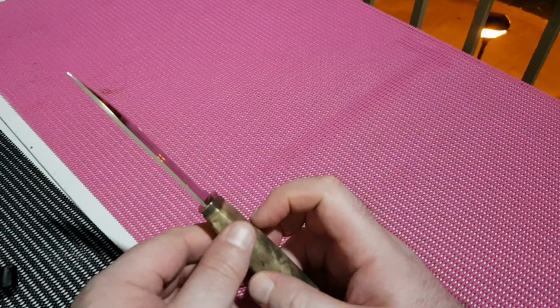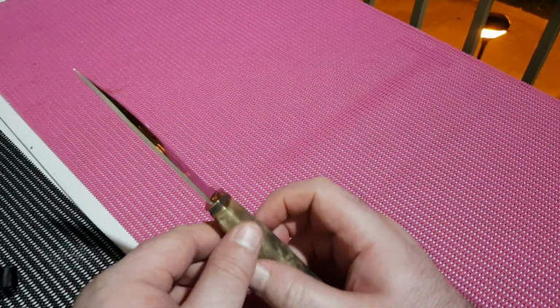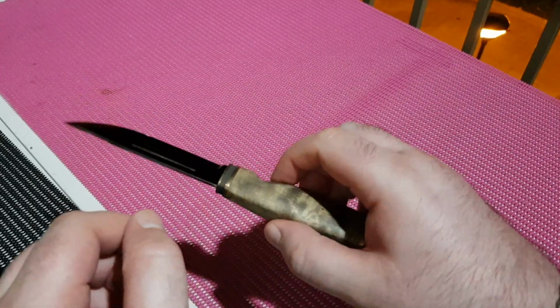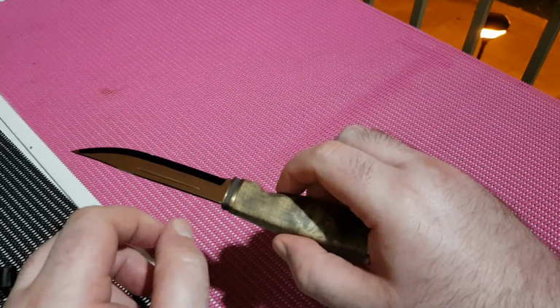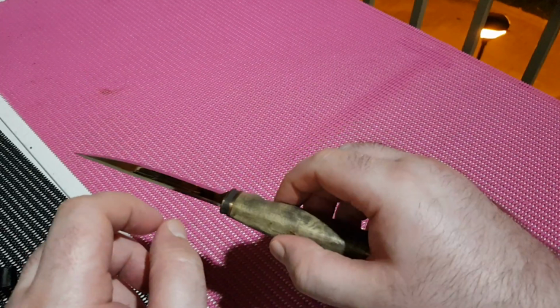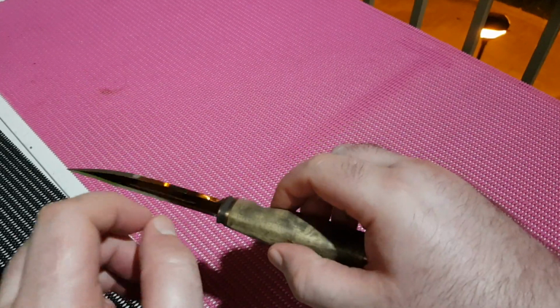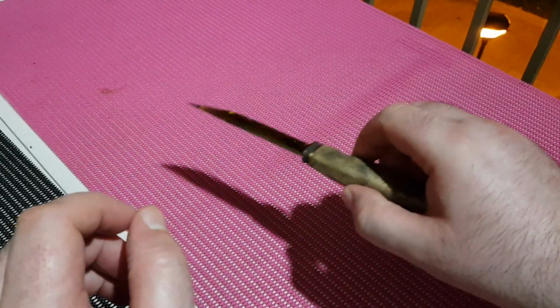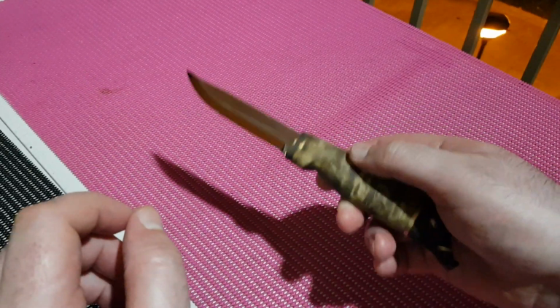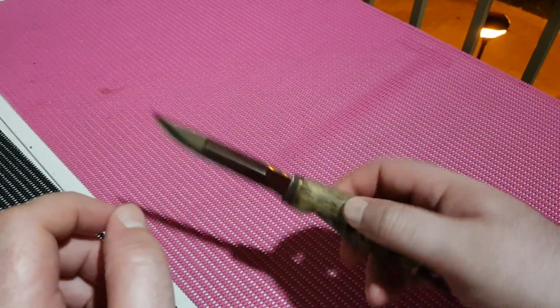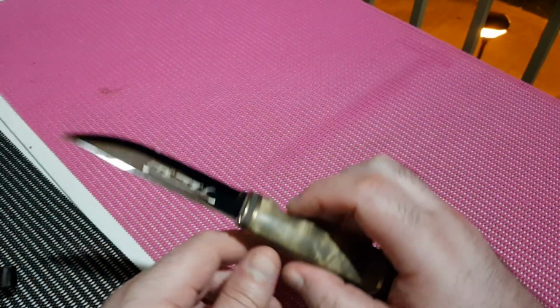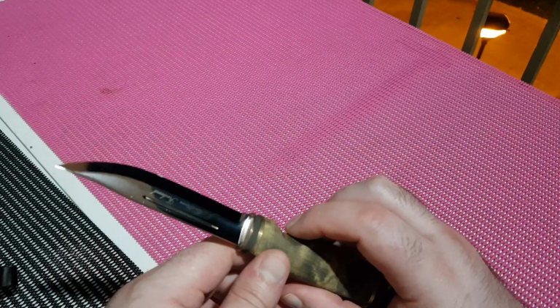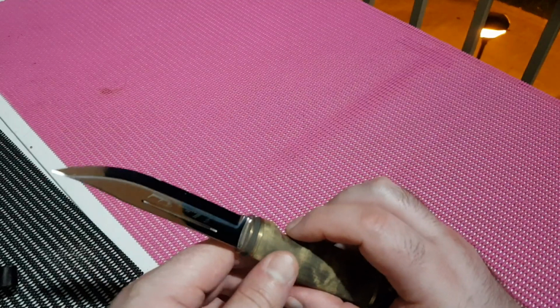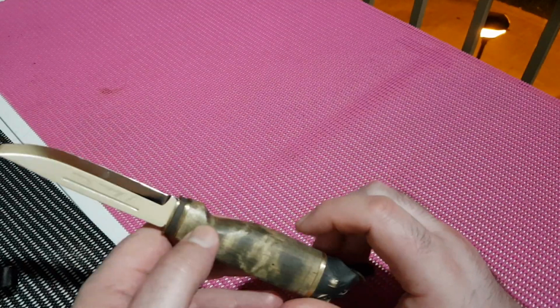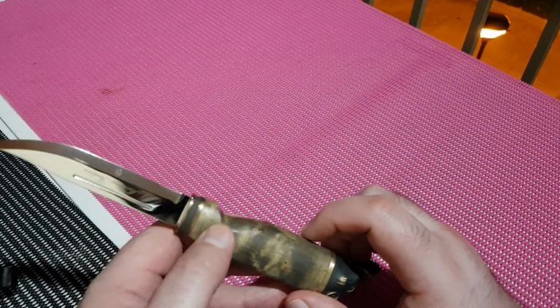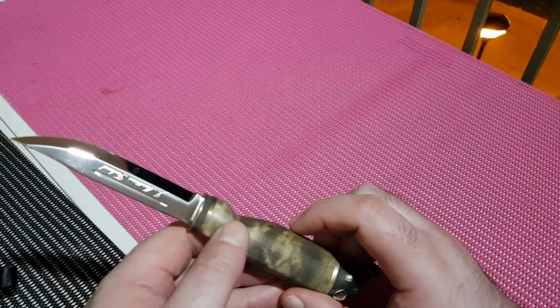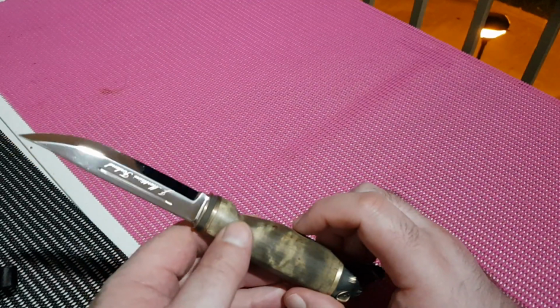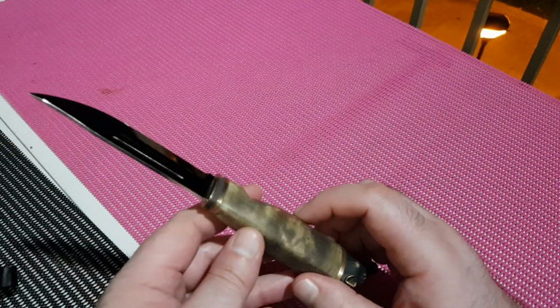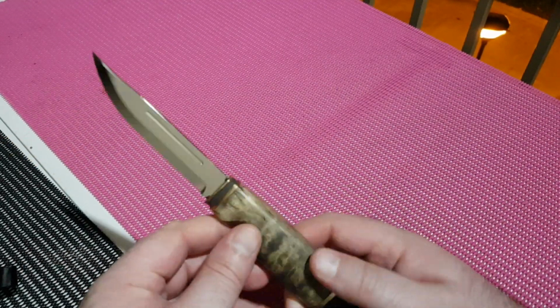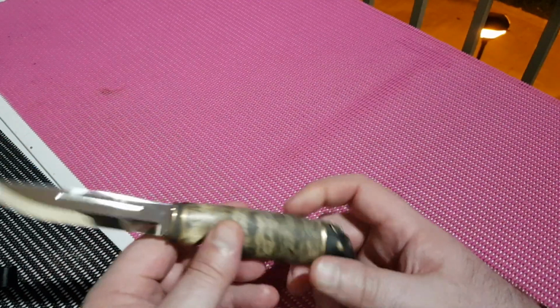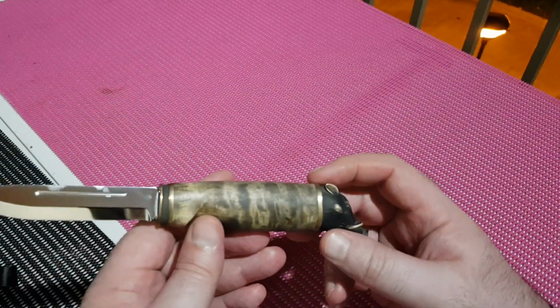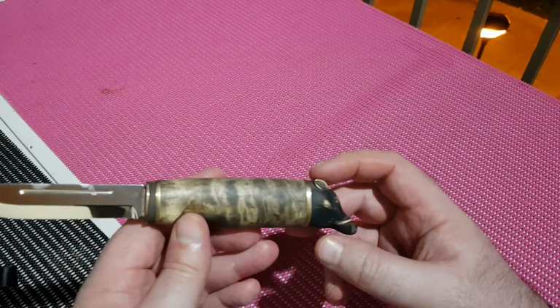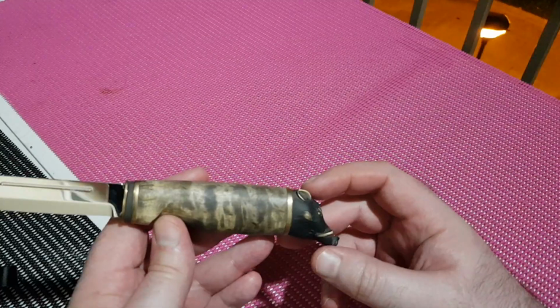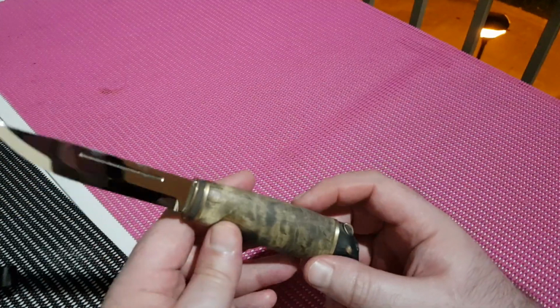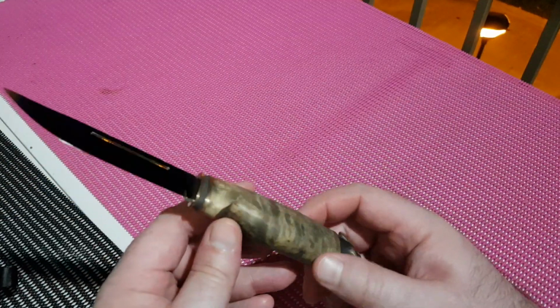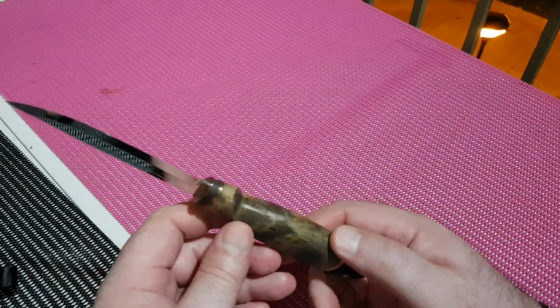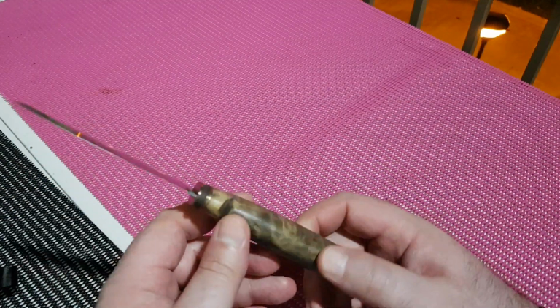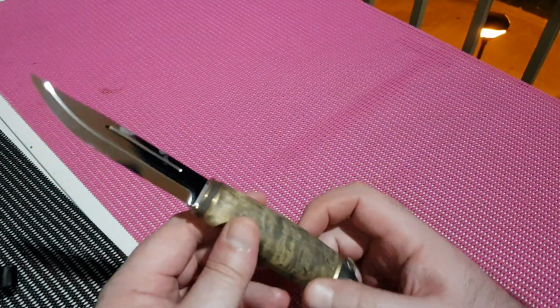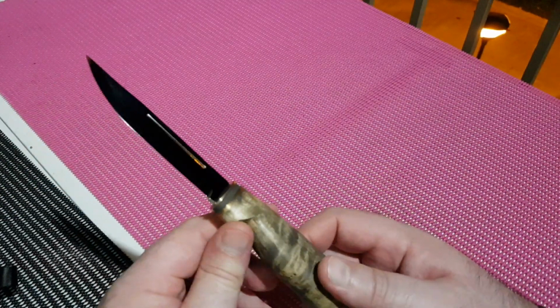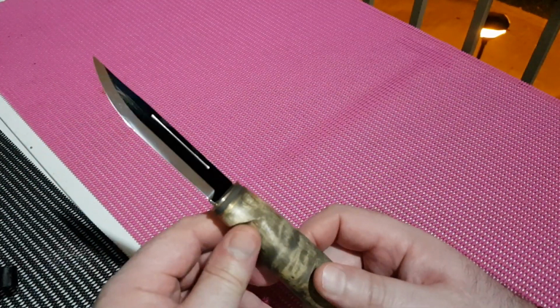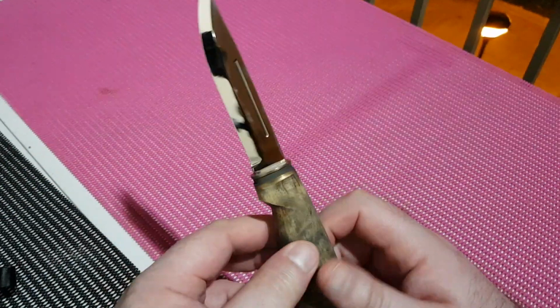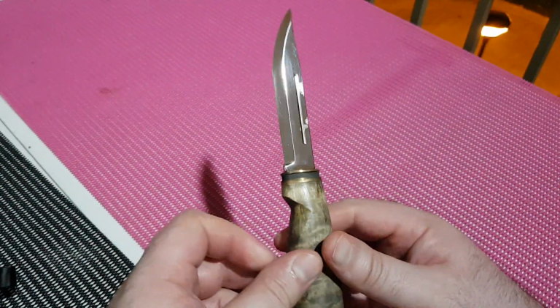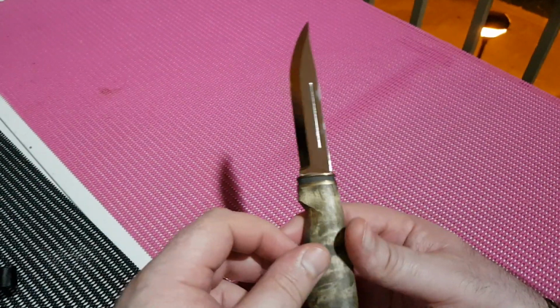When I first got it I thought it wasn't sharp, but actually it just had a tiny tiny burr. I took the Spyderco medium, raised it a few degrees once, and now it's very sharp.